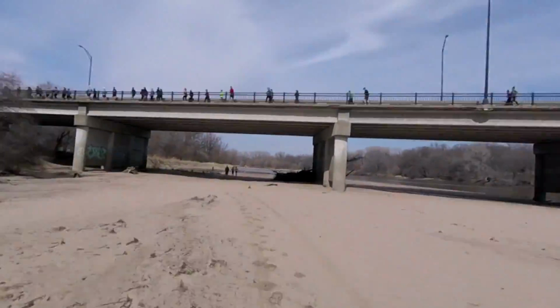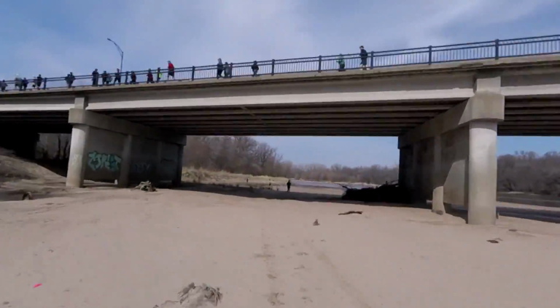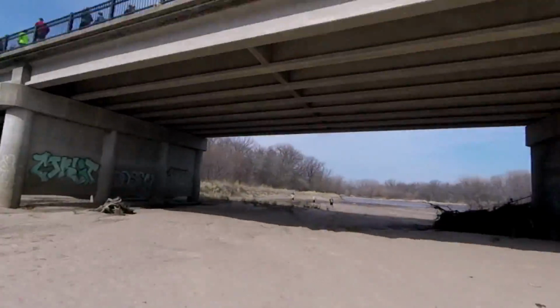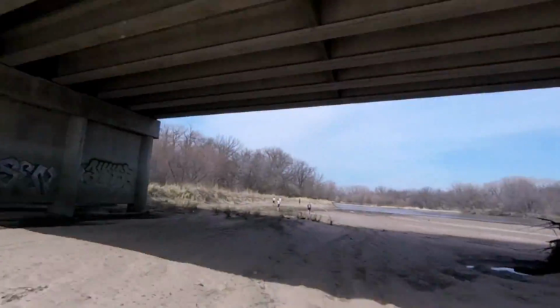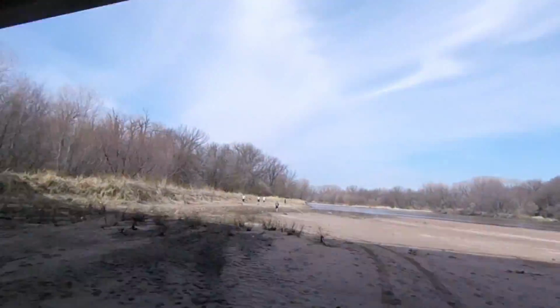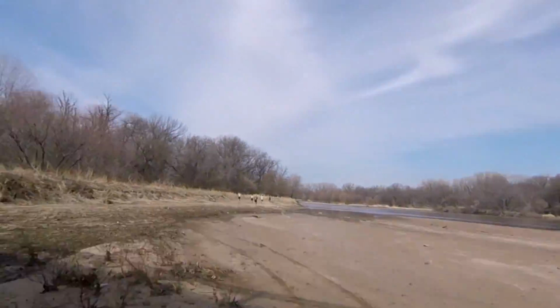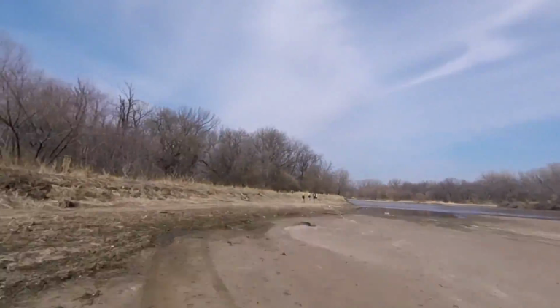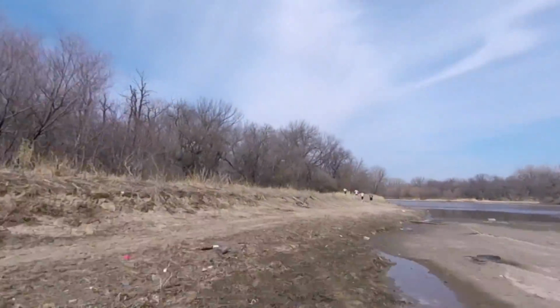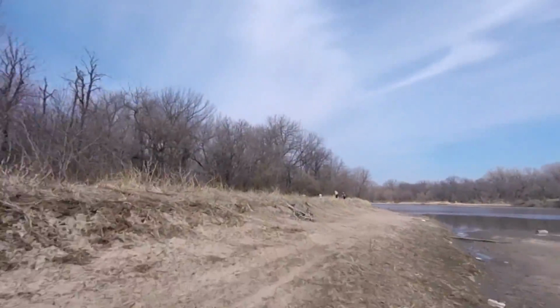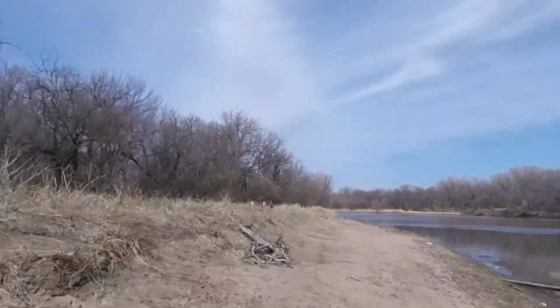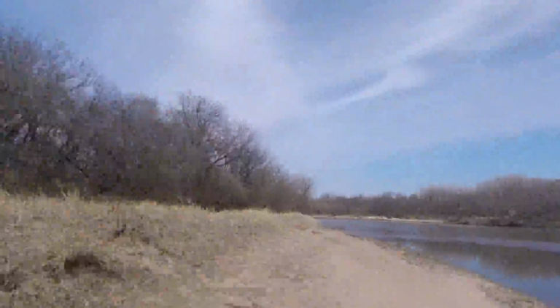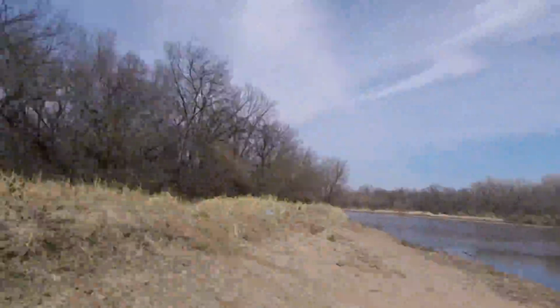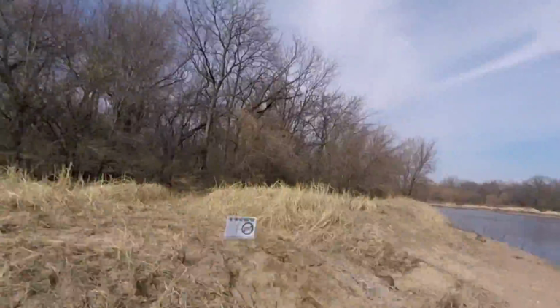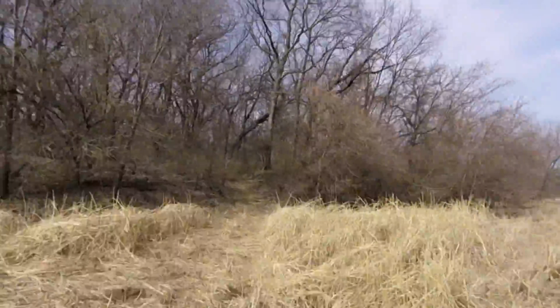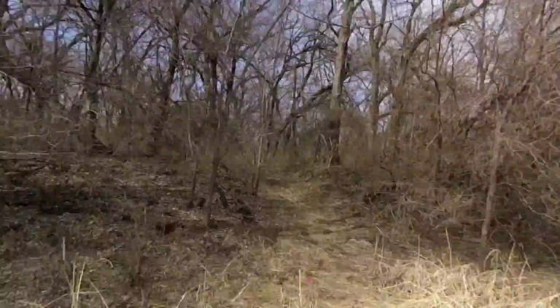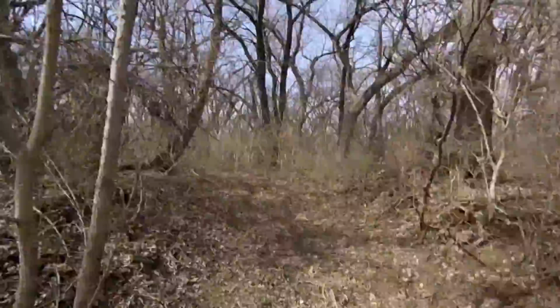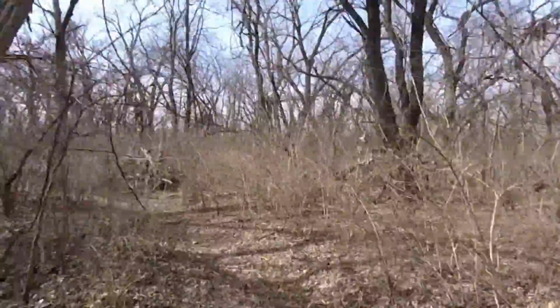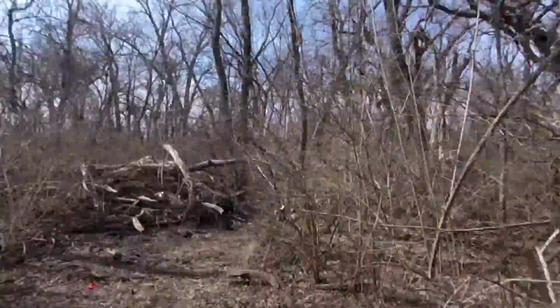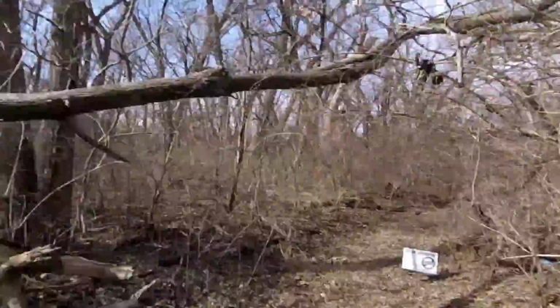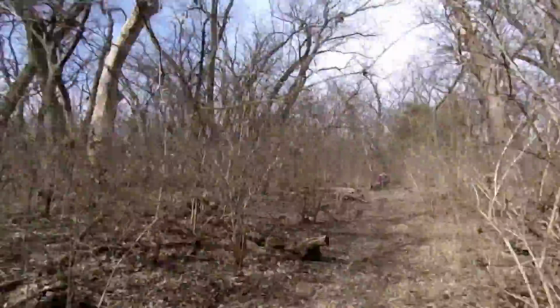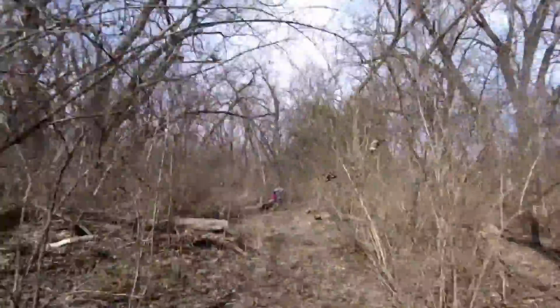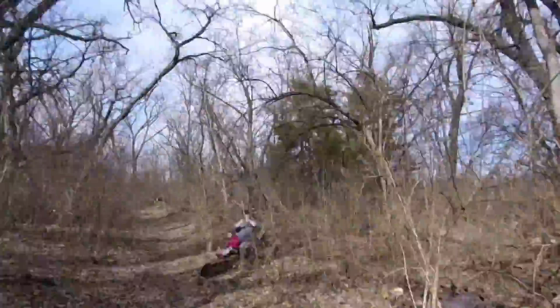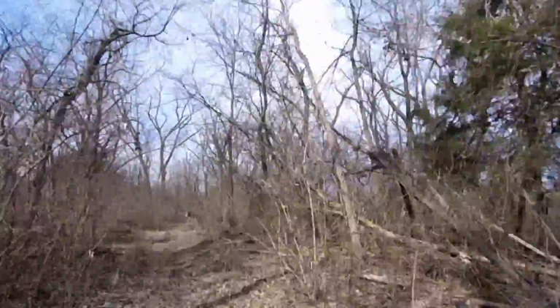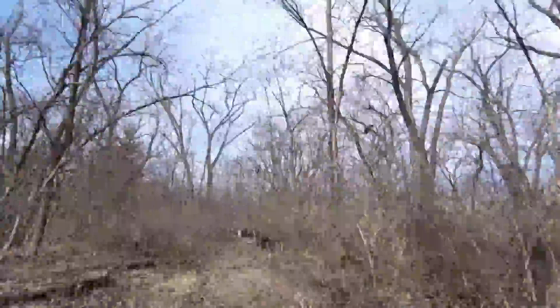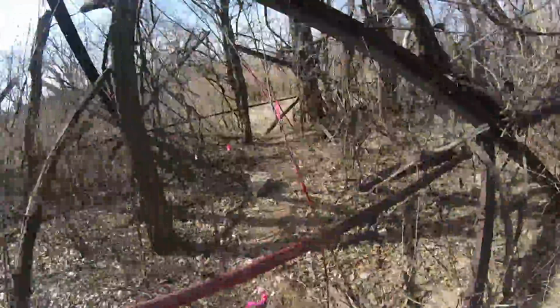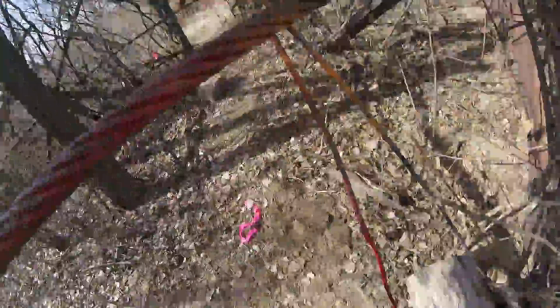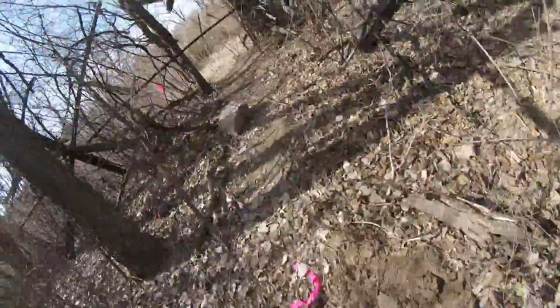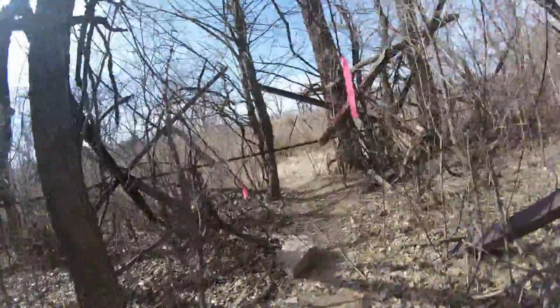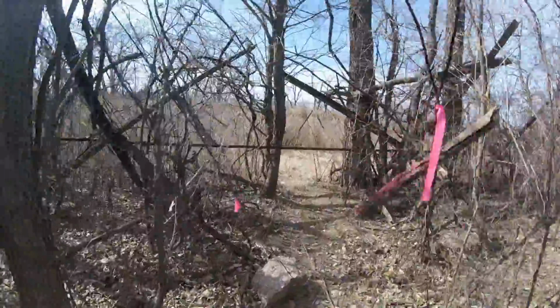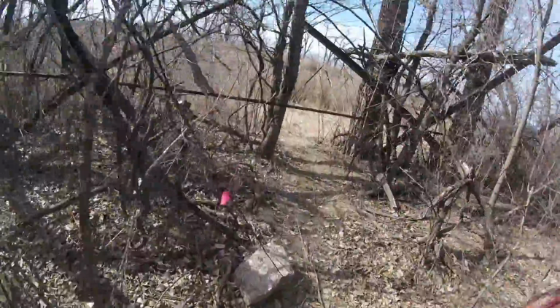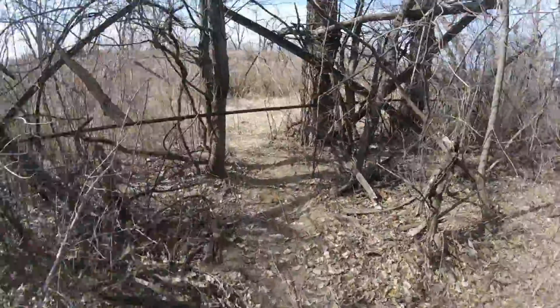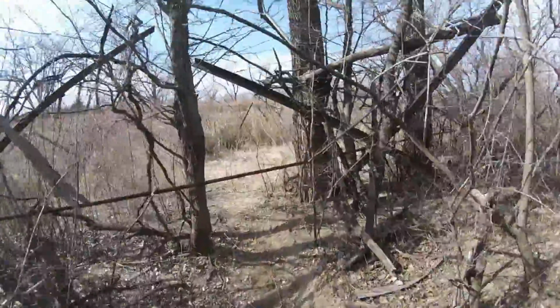This race was held on February 16th, but the weather was pretty nice — the Garmin says it was 50 degrees — but the area had gotten a lot of rain and it was super muddy, really slick, soppy mud.